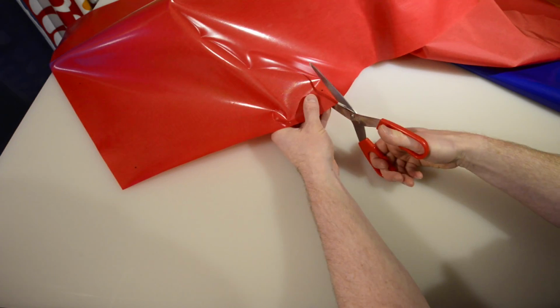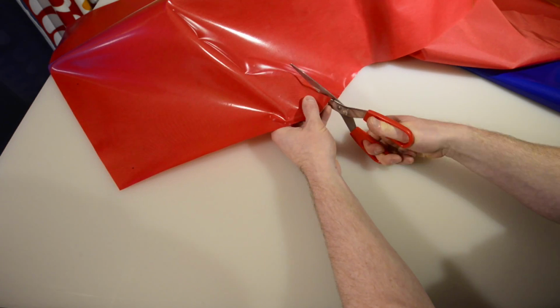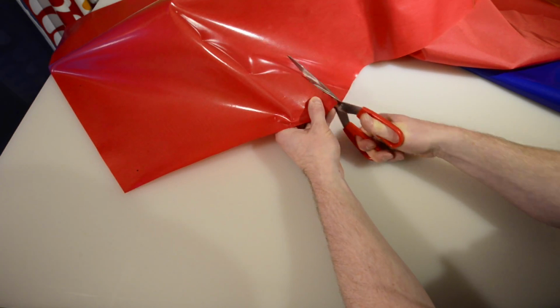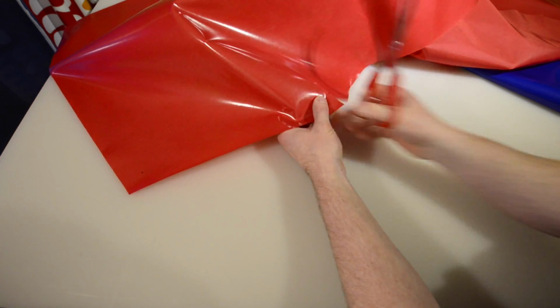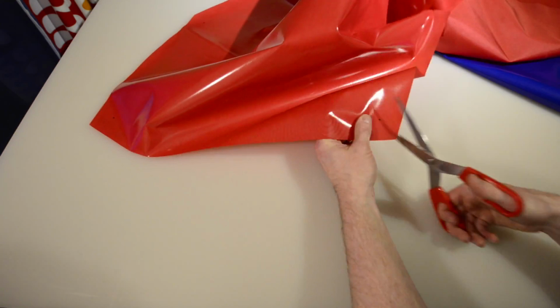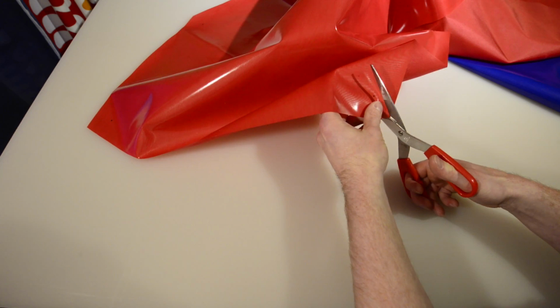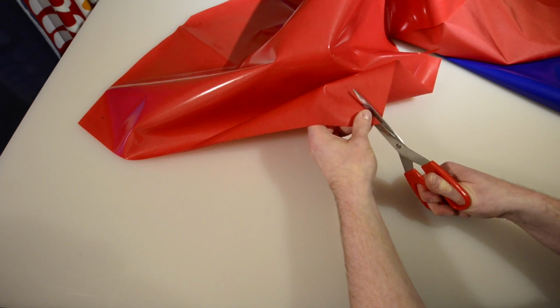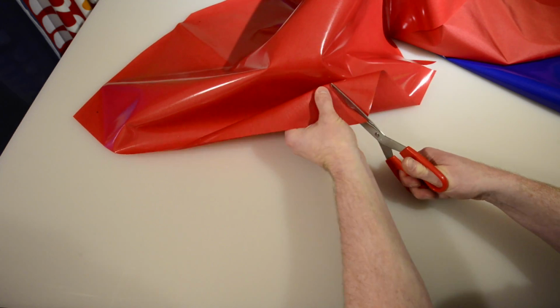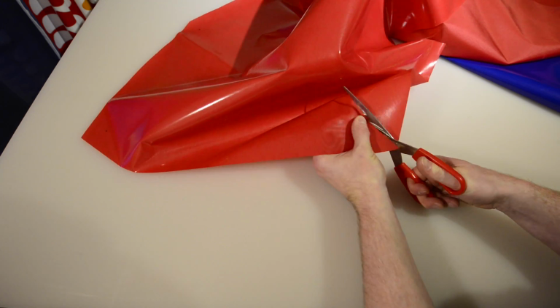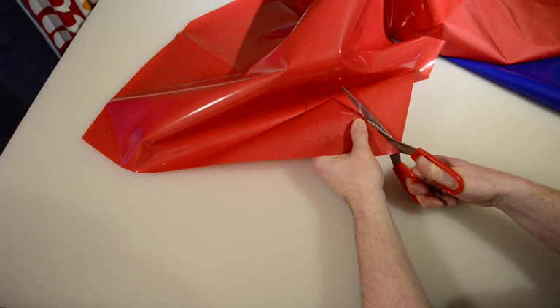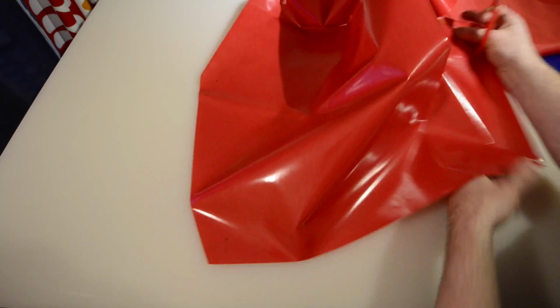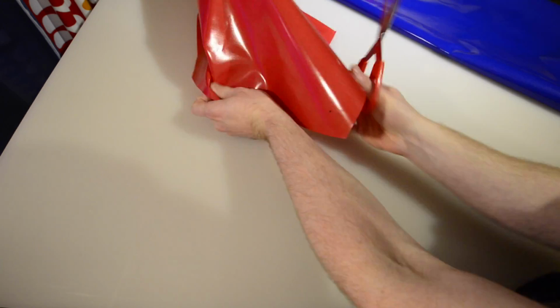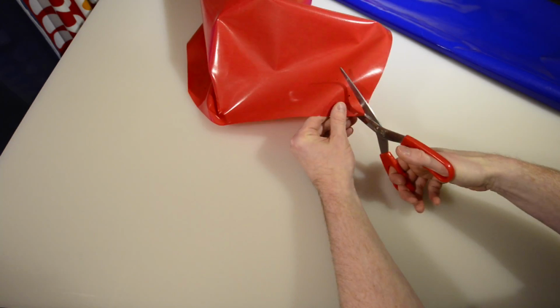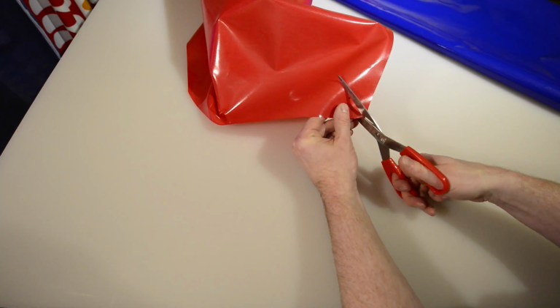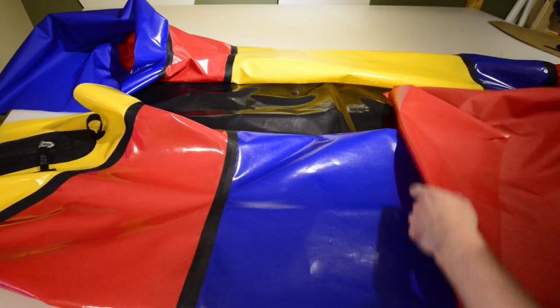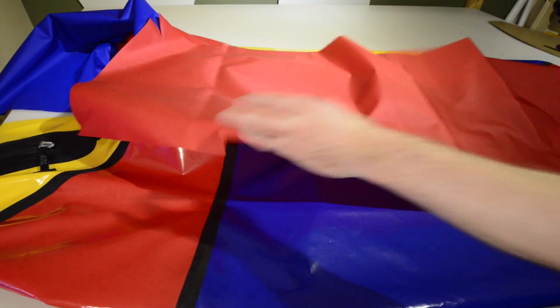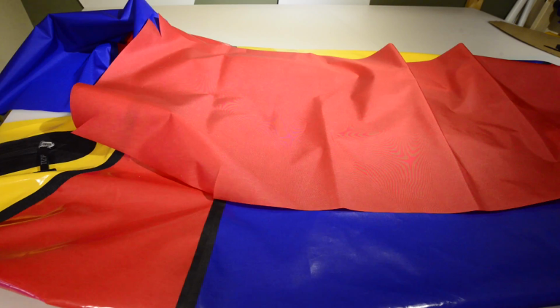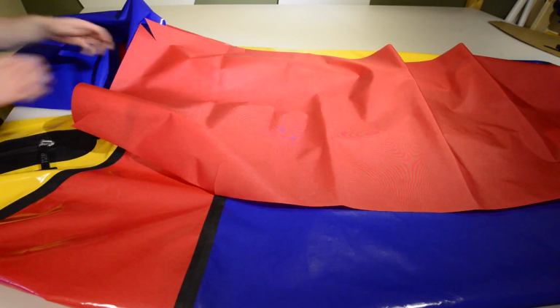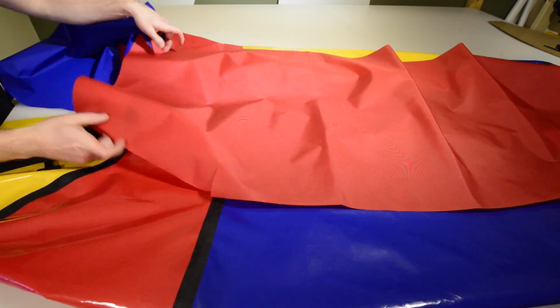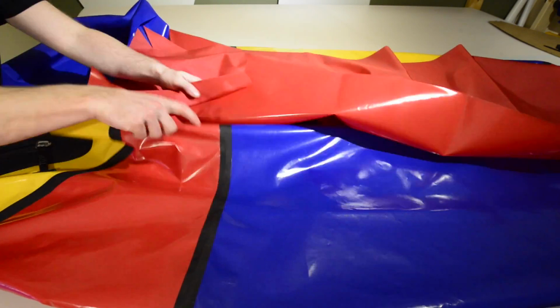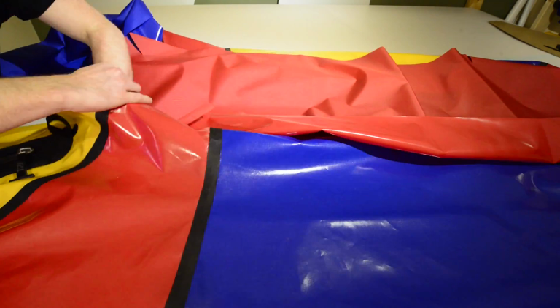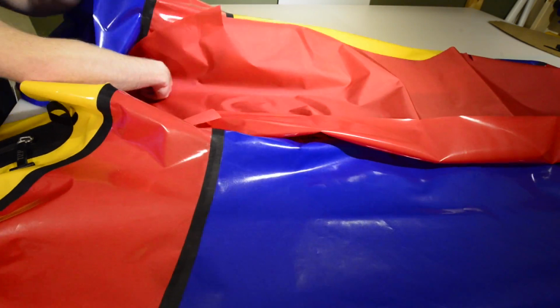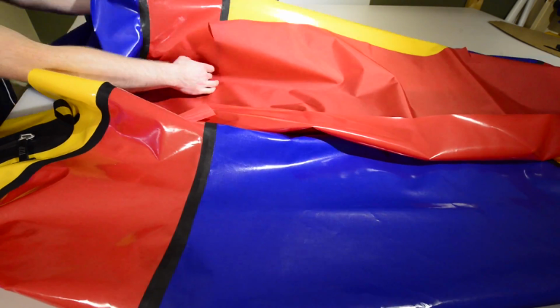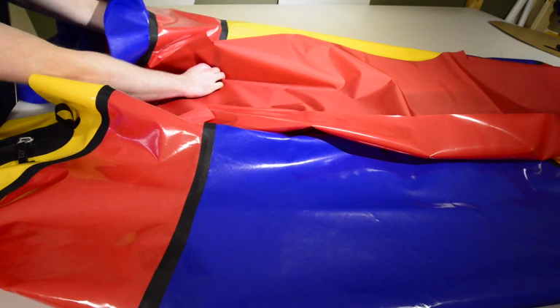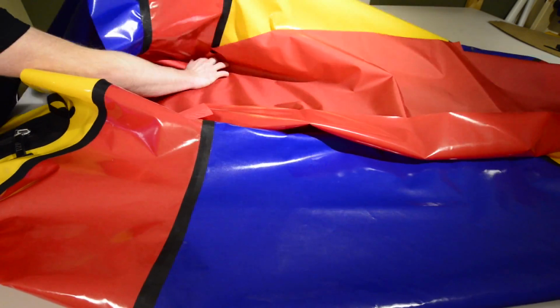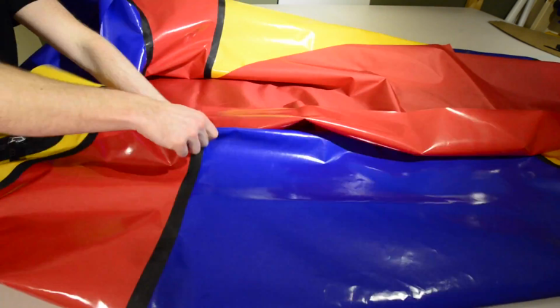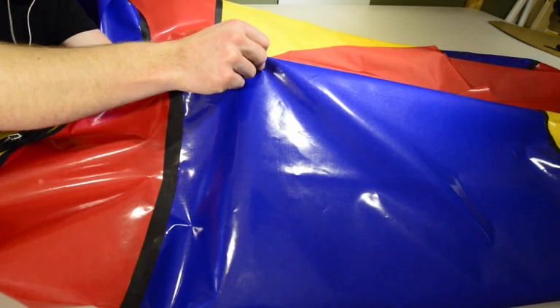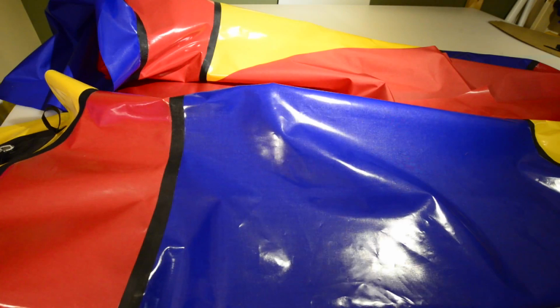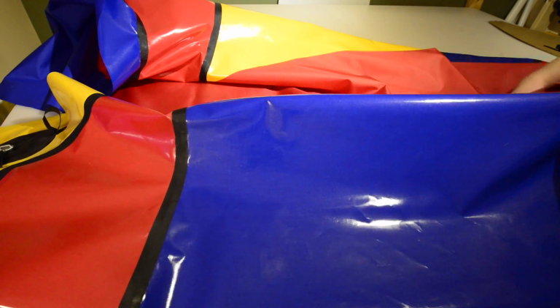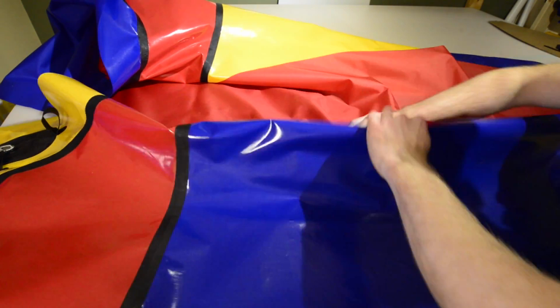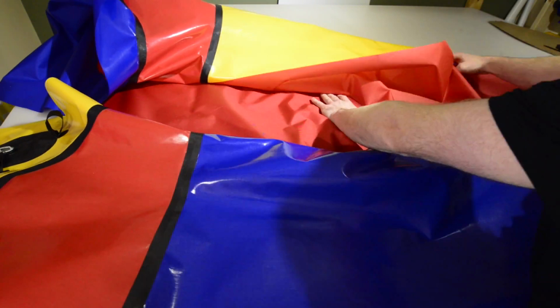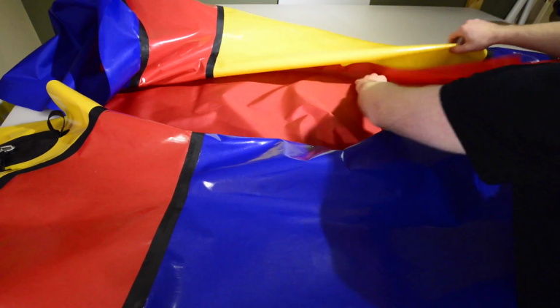Note that there is no need to make a cut at the center mark at the rear of the floor. Now you can lay the second floor piece over the first with their TPU sides touching. Smooth out the wrinkles and make sure all the corners are positioned properly.